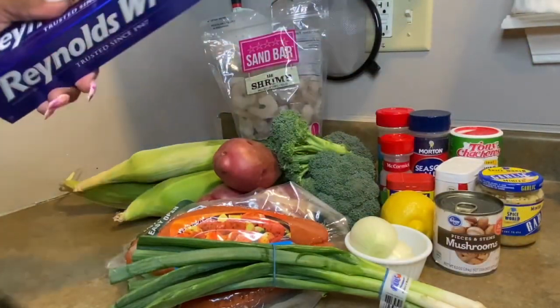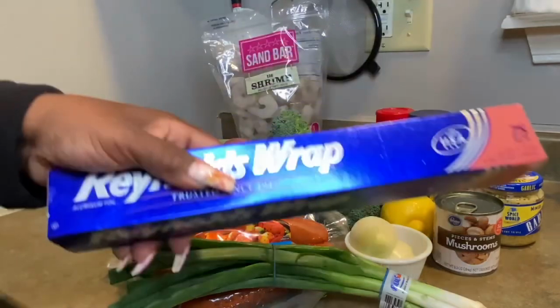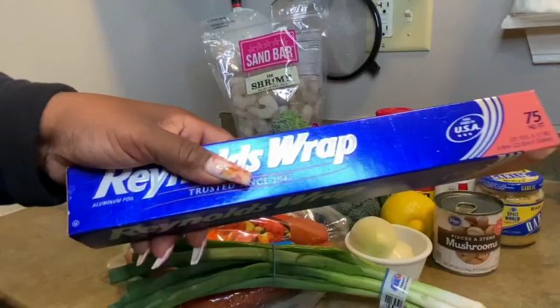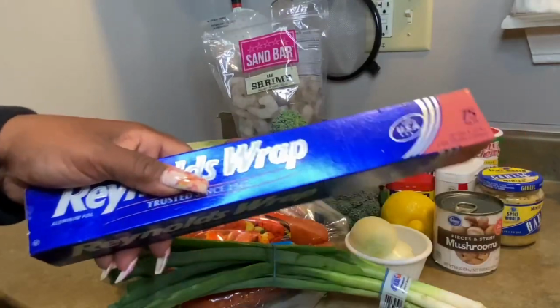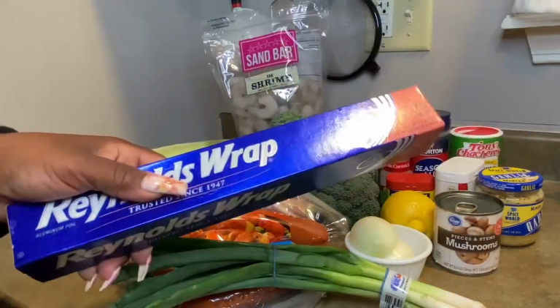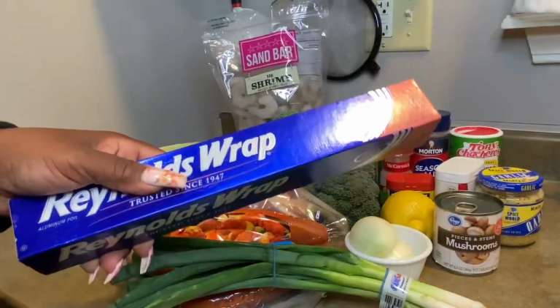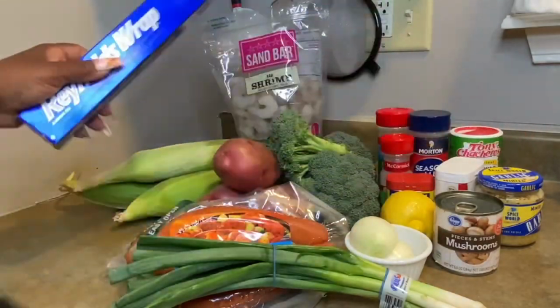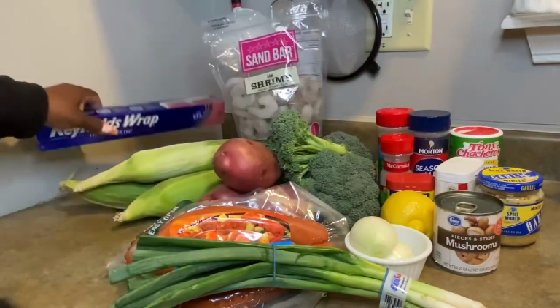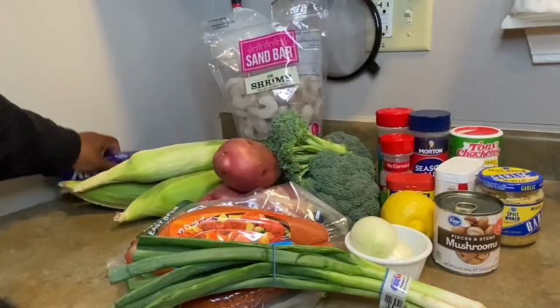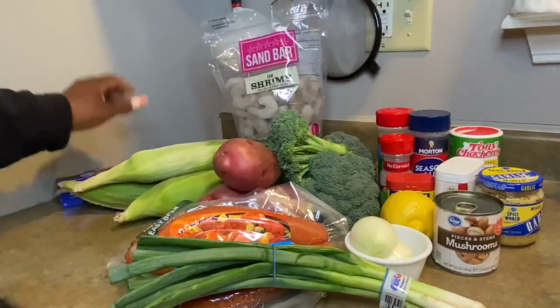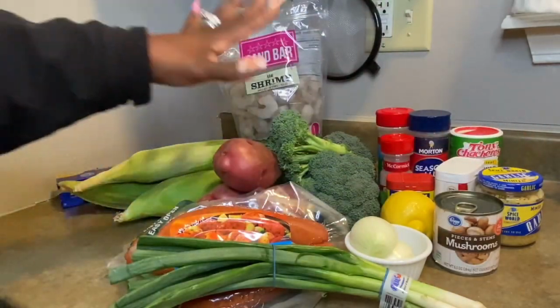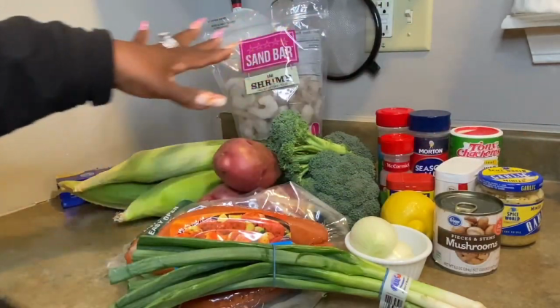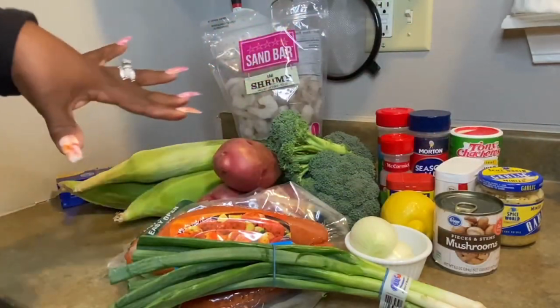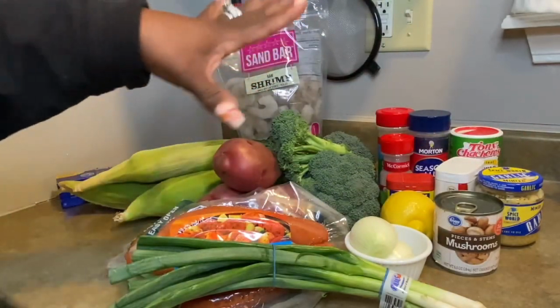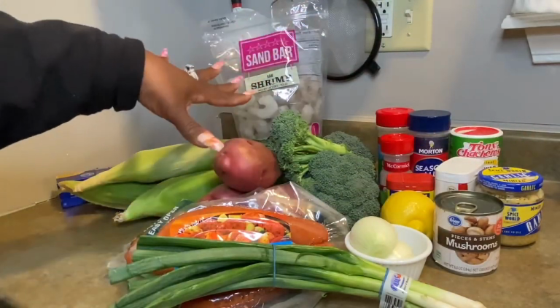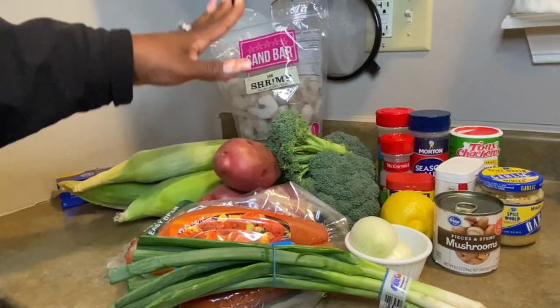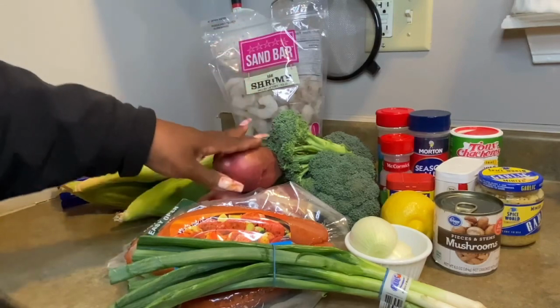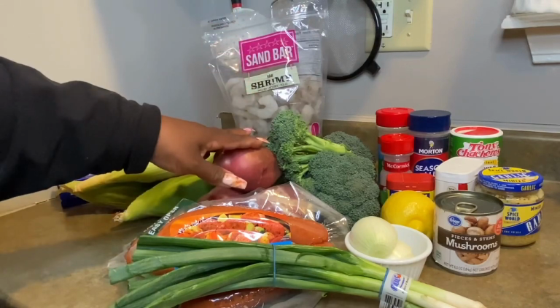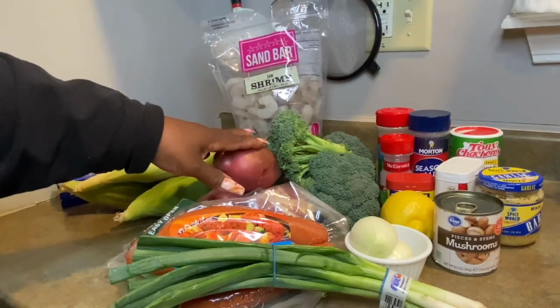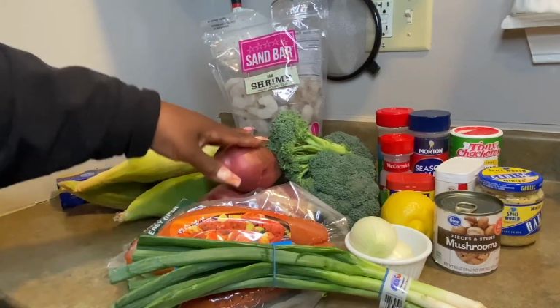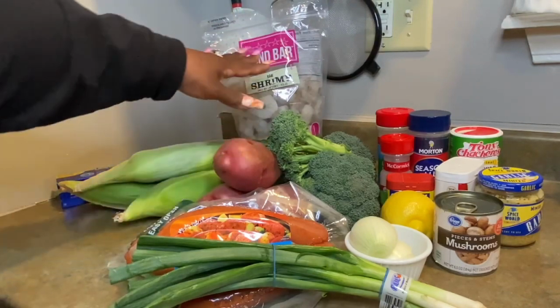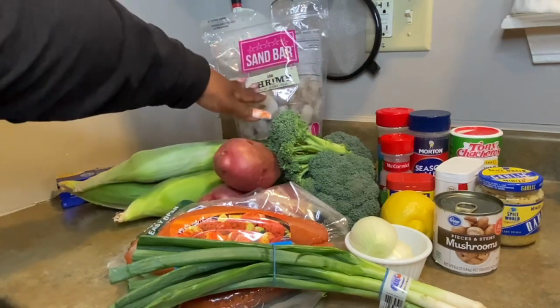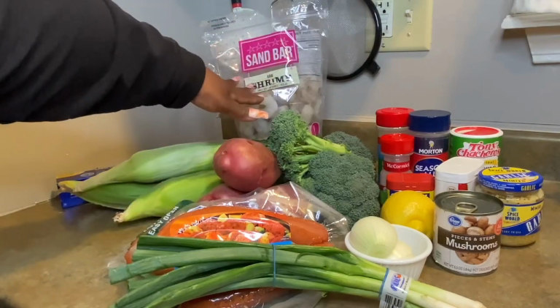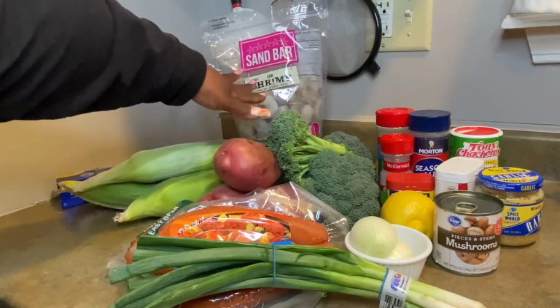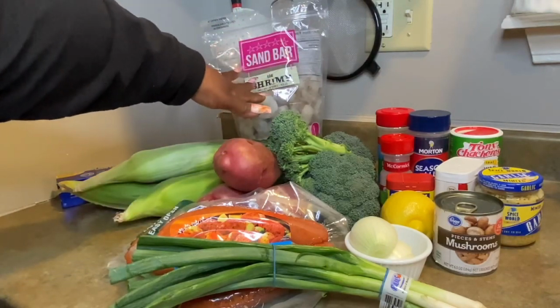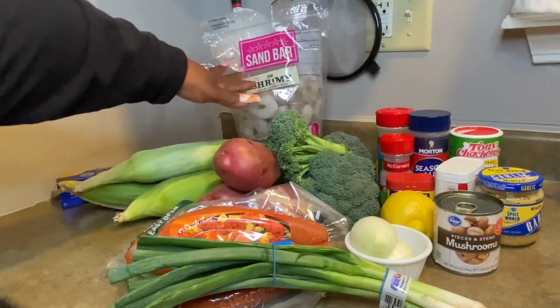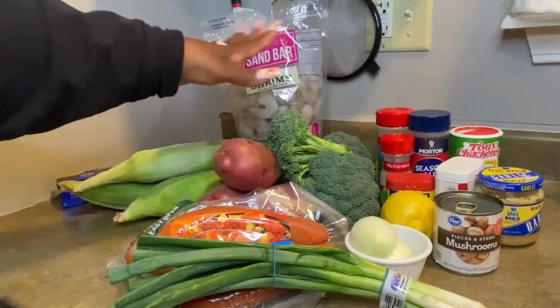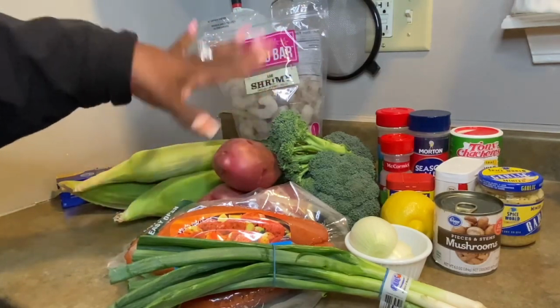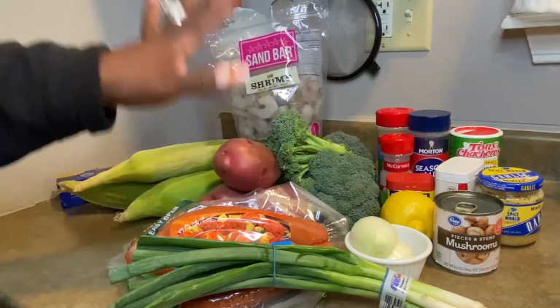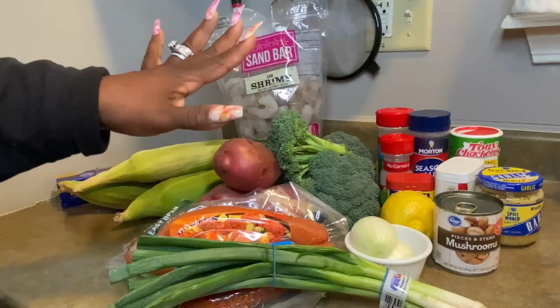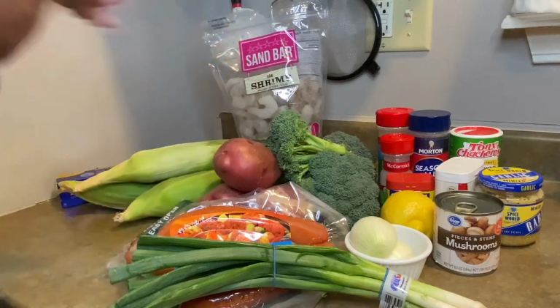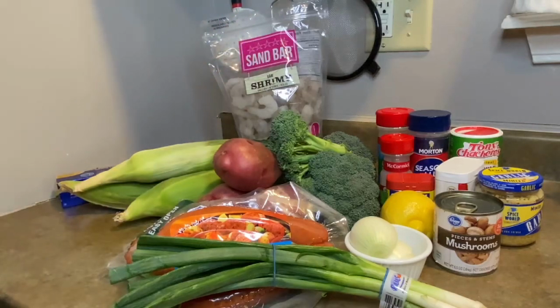And of course you have to have aluminum foil. Alright, let's go get everything chopped and diced, and cleaned. I'll be back.